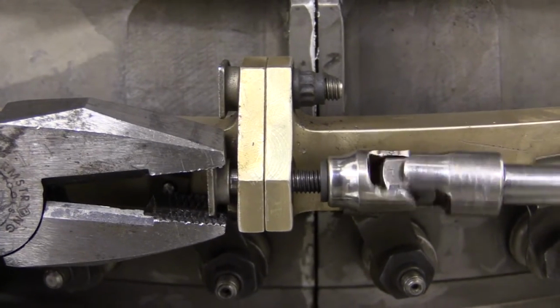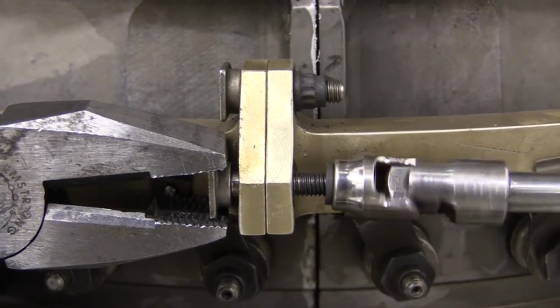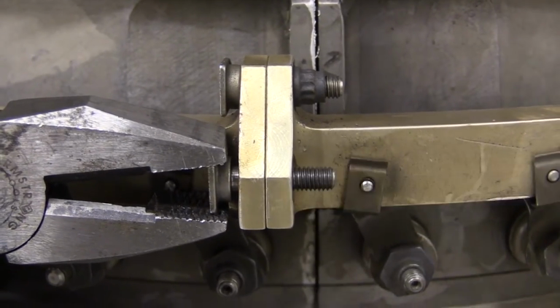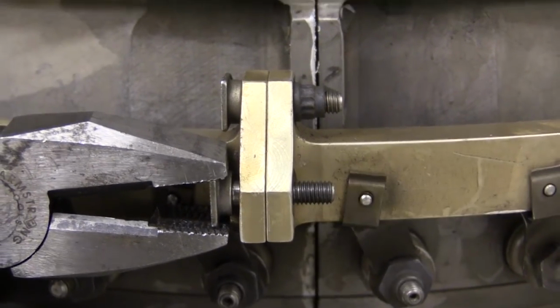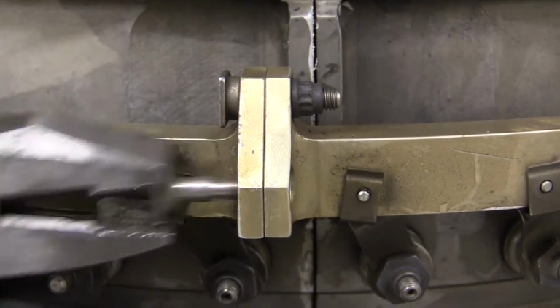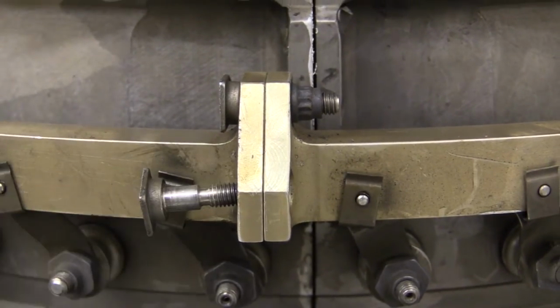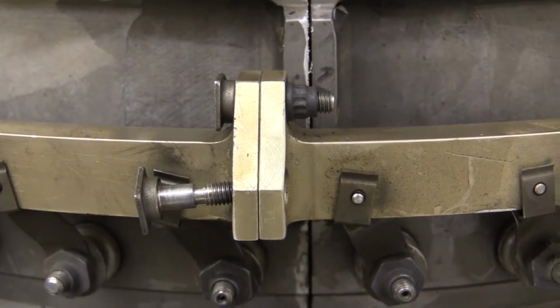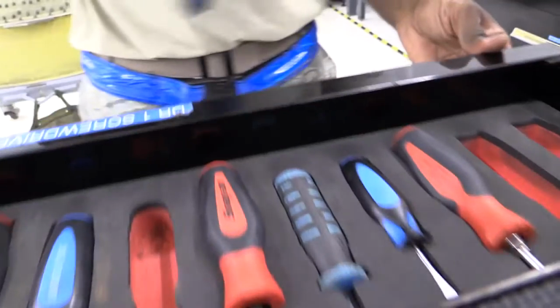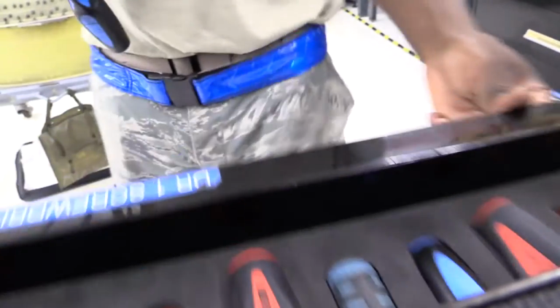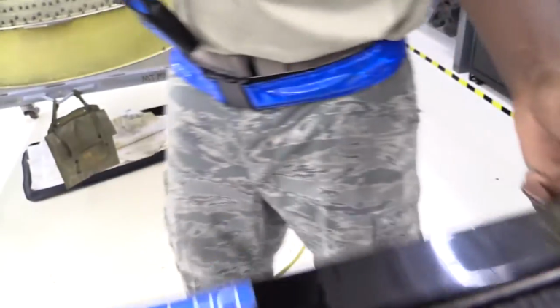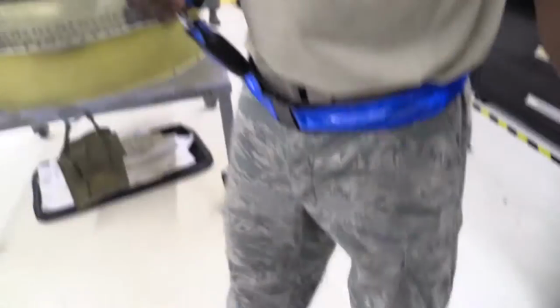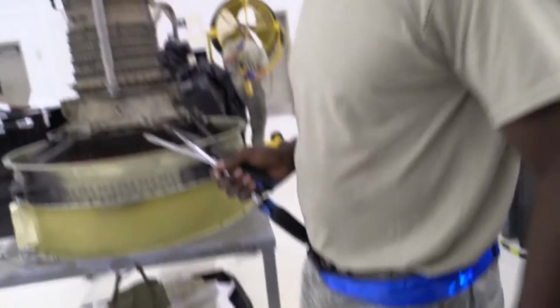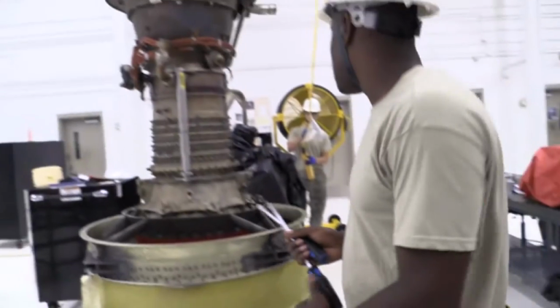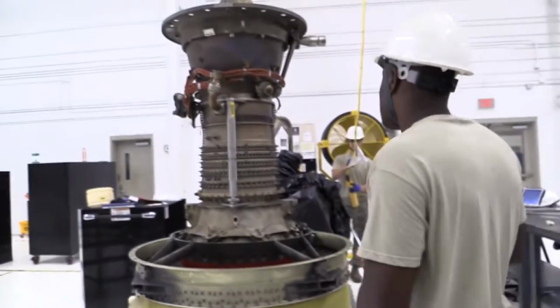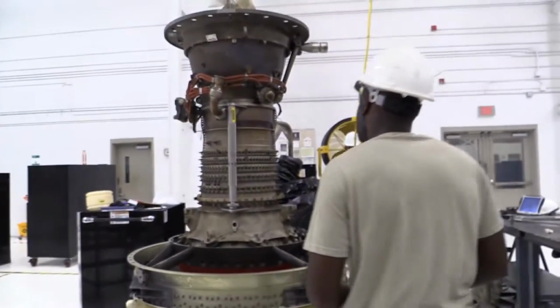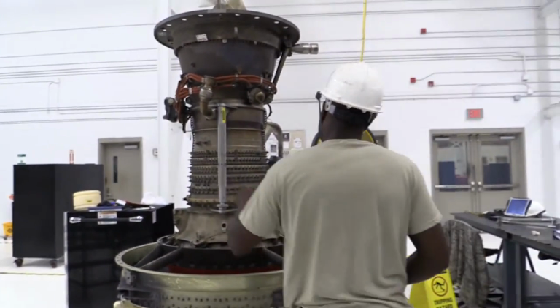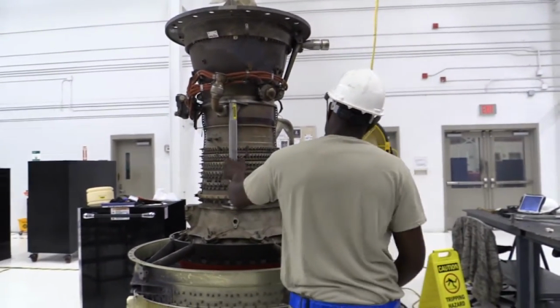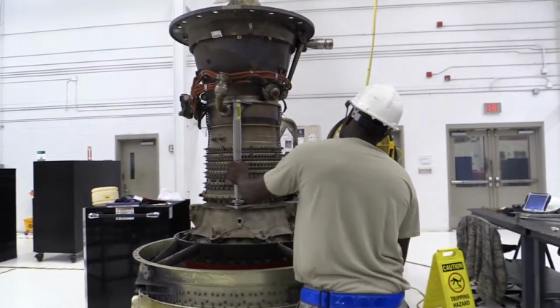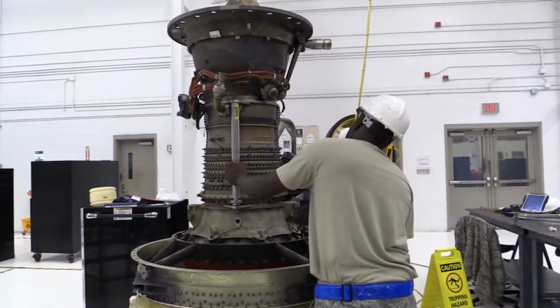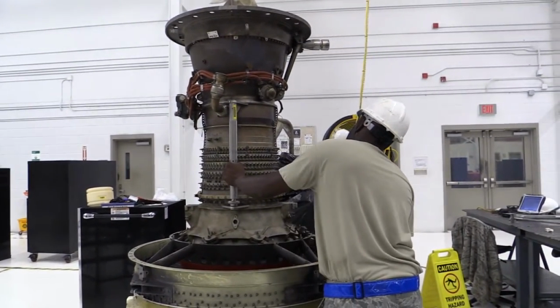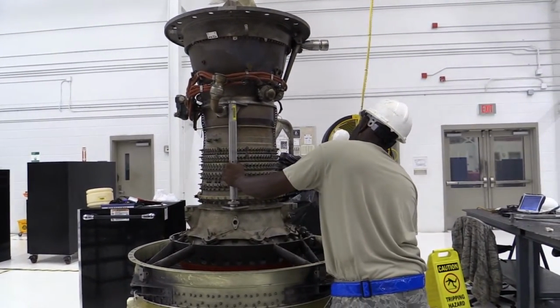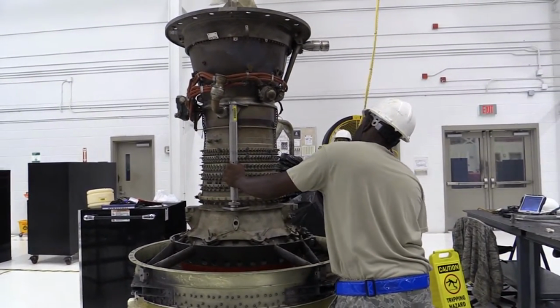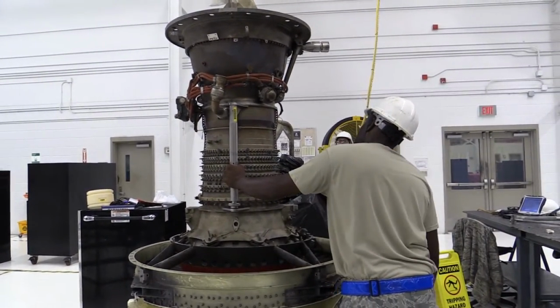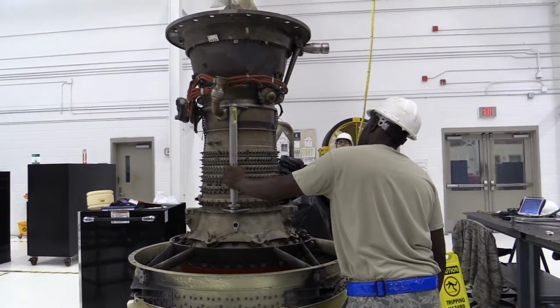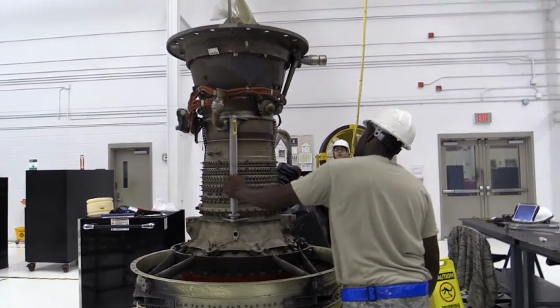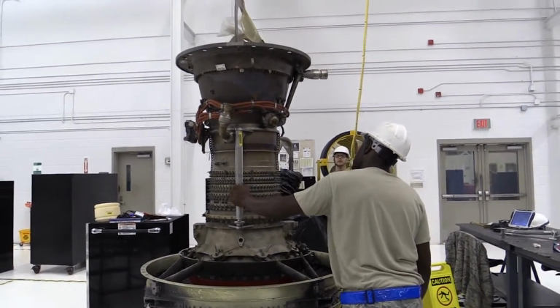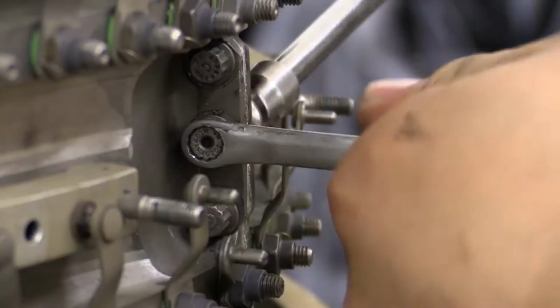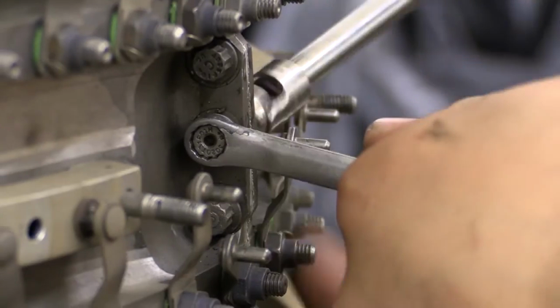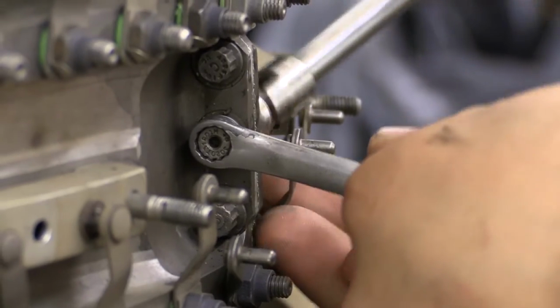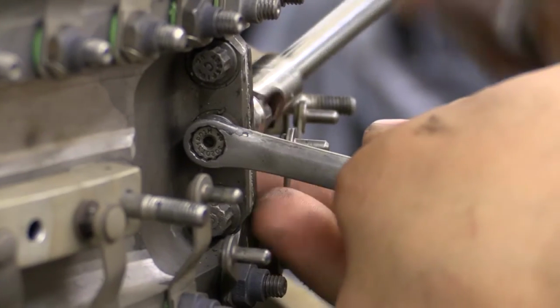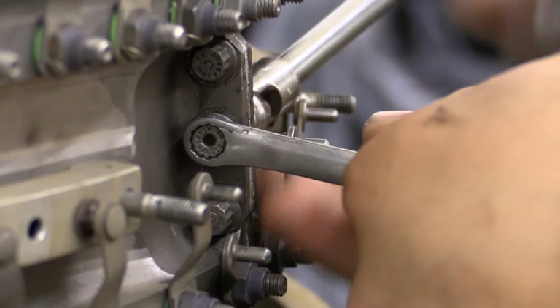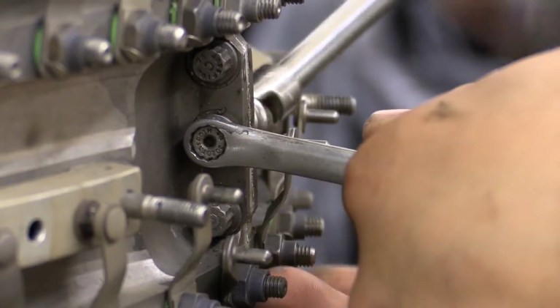Things are a little bit quieter in the back shop of the 23rd Component Maintenance Squadron at Moody Air Force Base, at least compared to the flight line where the jet engines they work on come from.